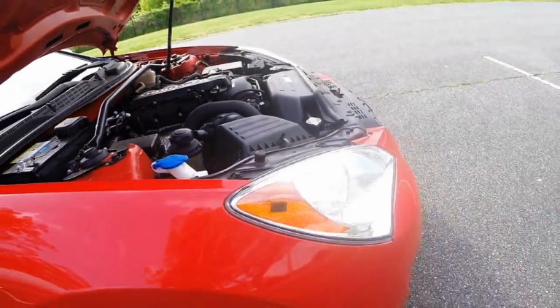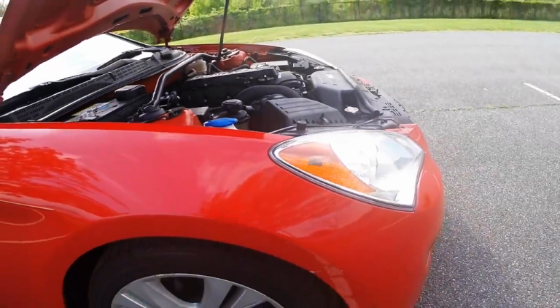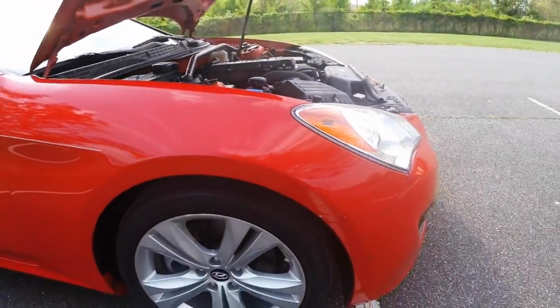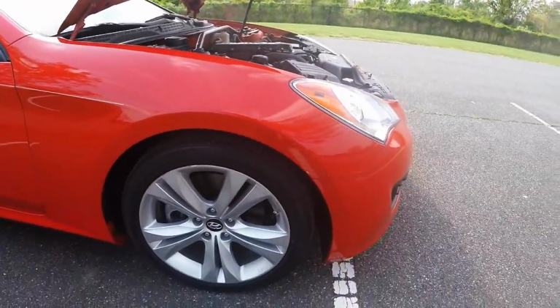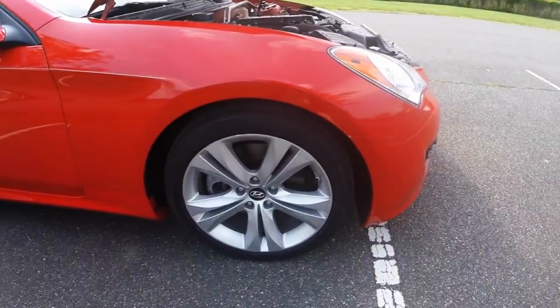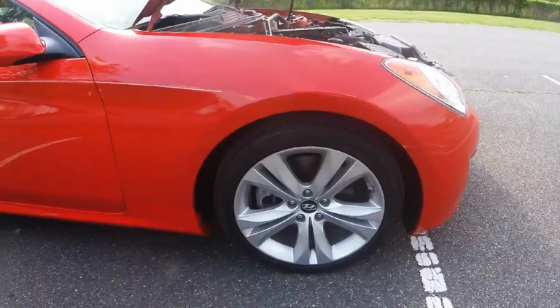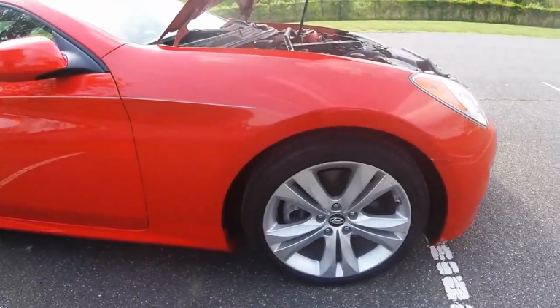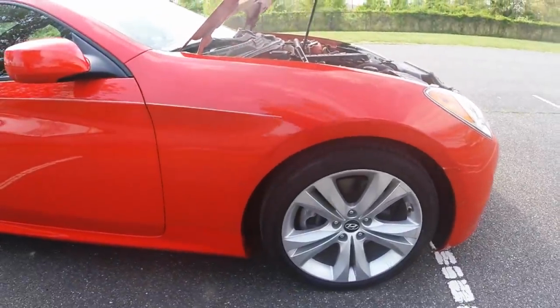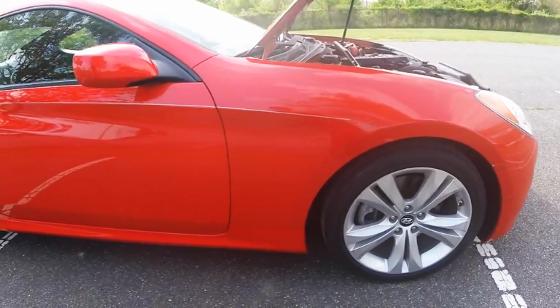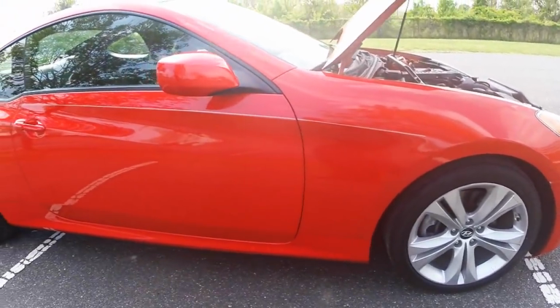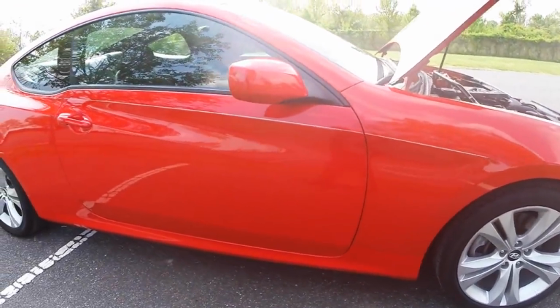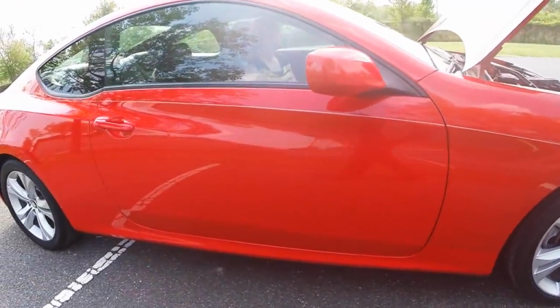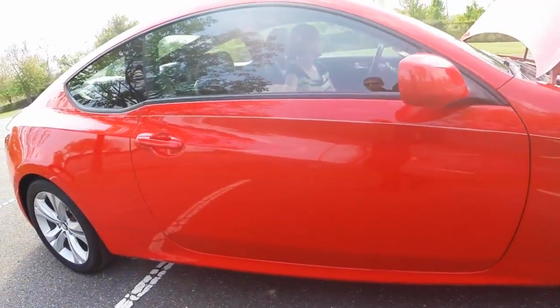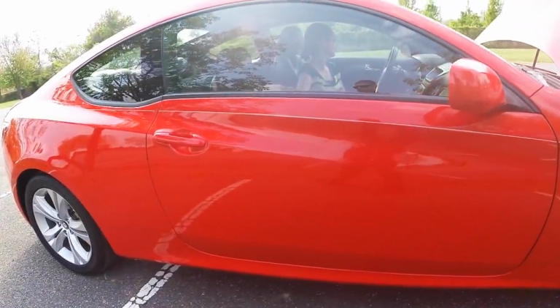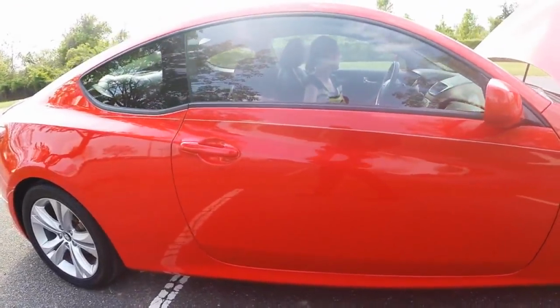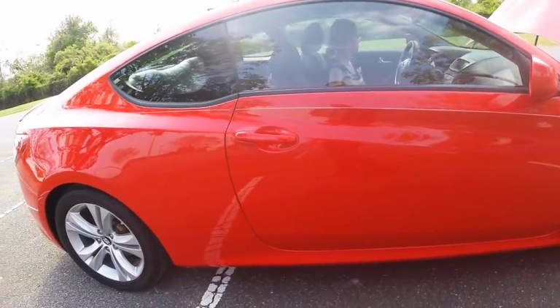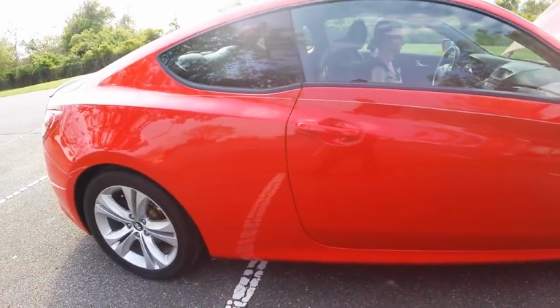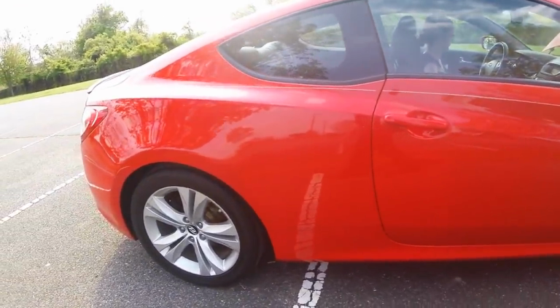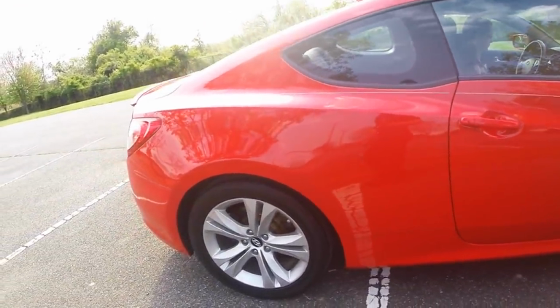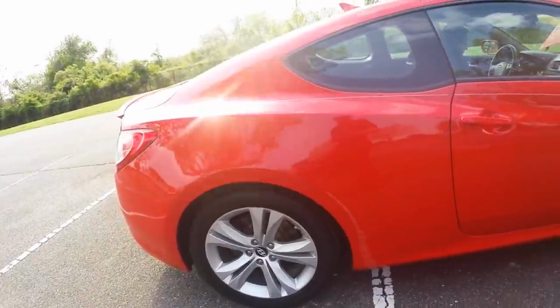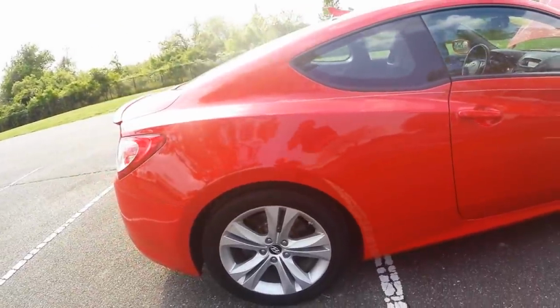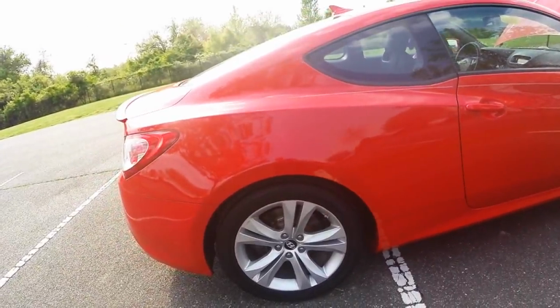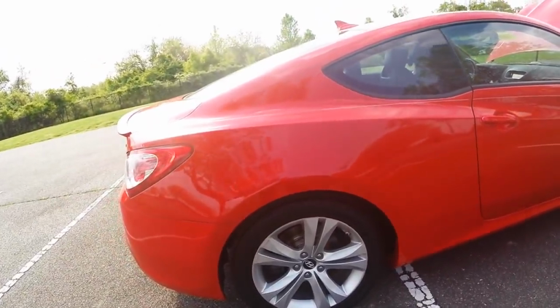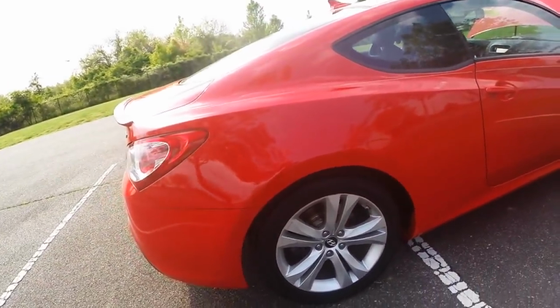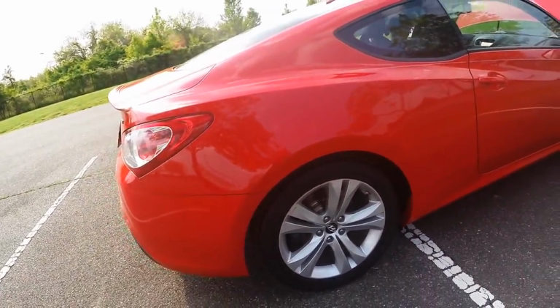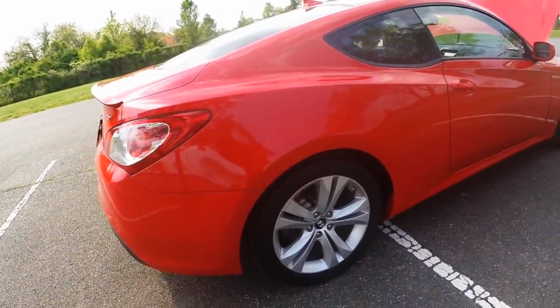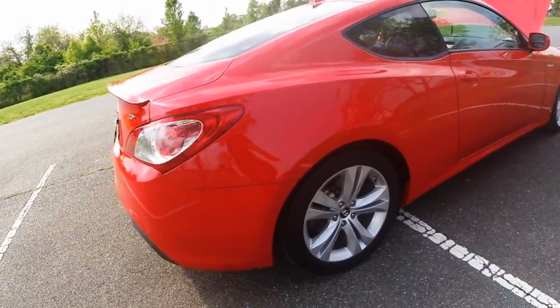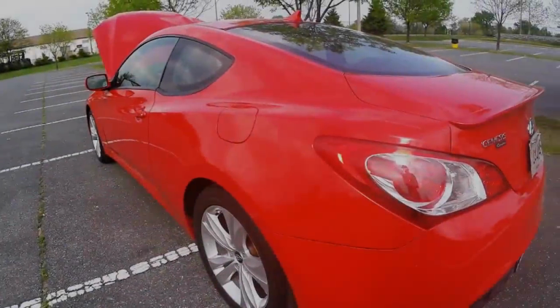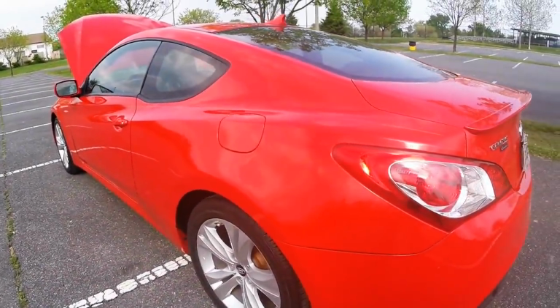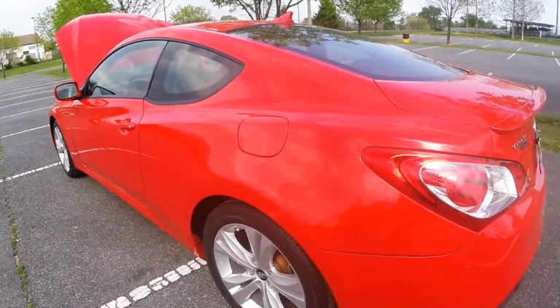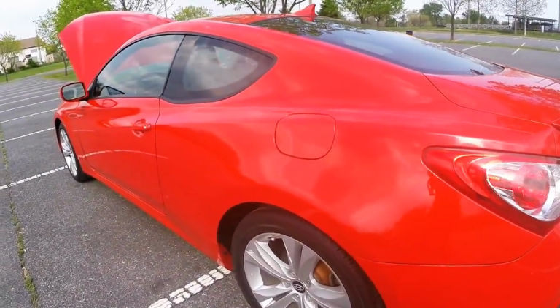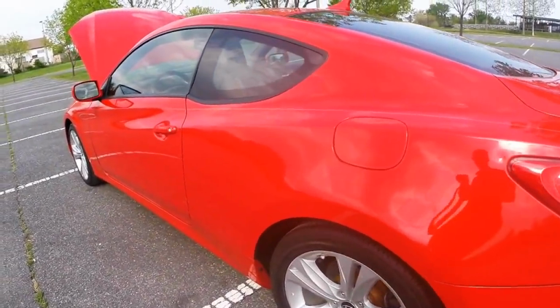This also comes with the standard 18-inch alloy wheels, and it's paired with a five-speed manual transmission with paddle shifters, just in case you want to push the Genesis to its limits. The color of this is bright red.